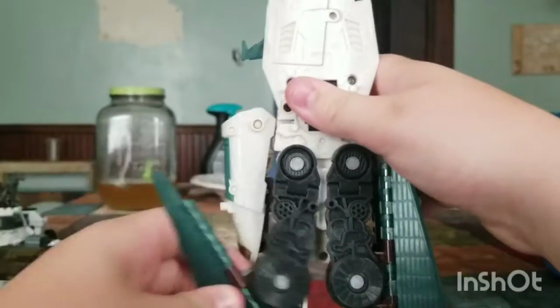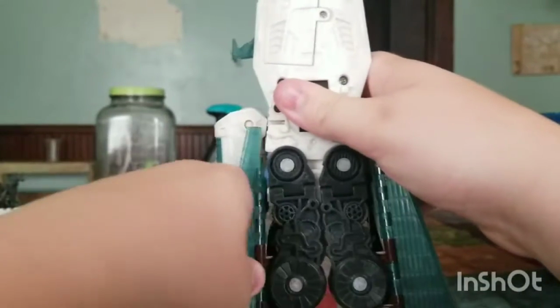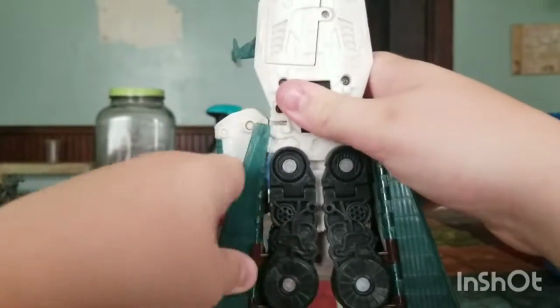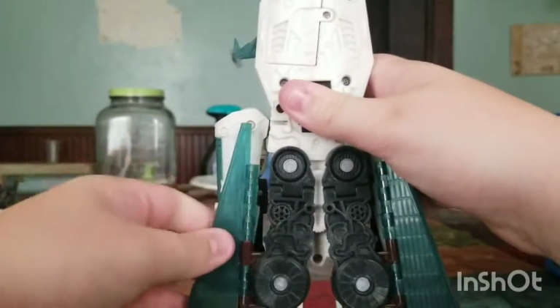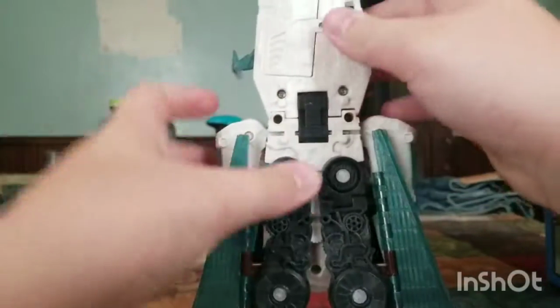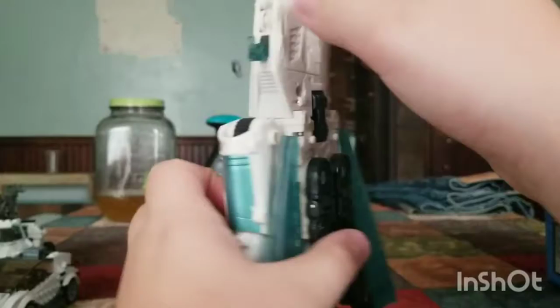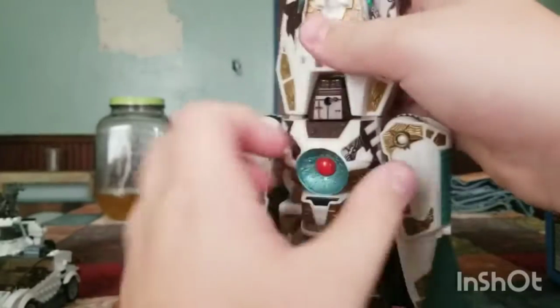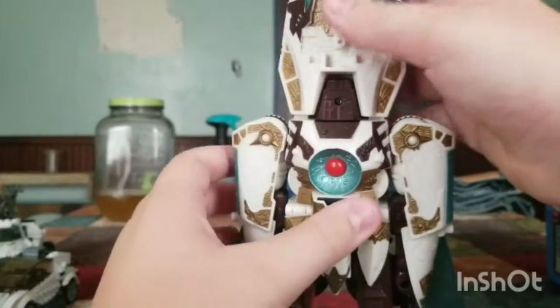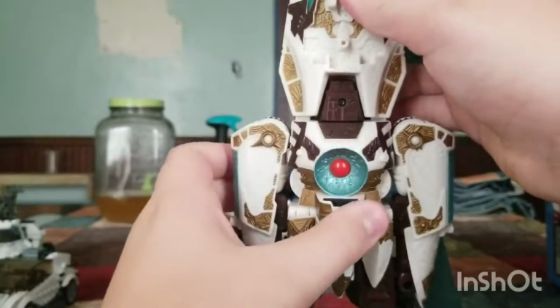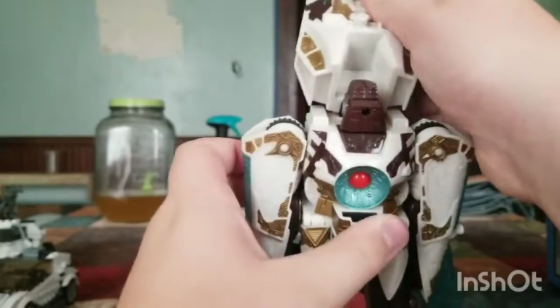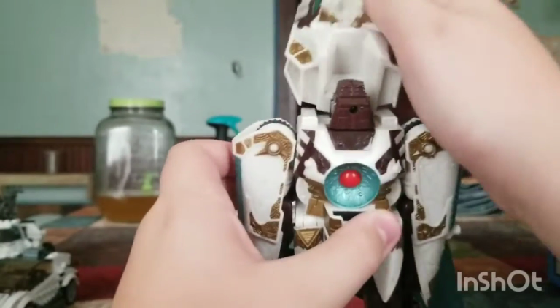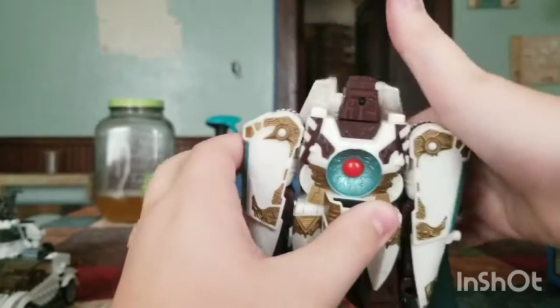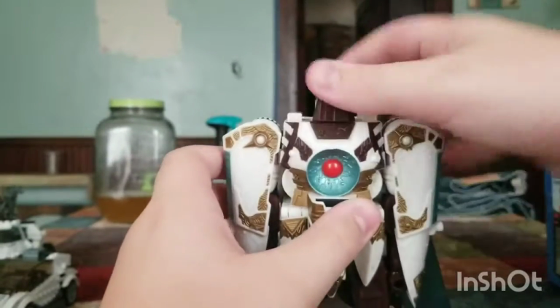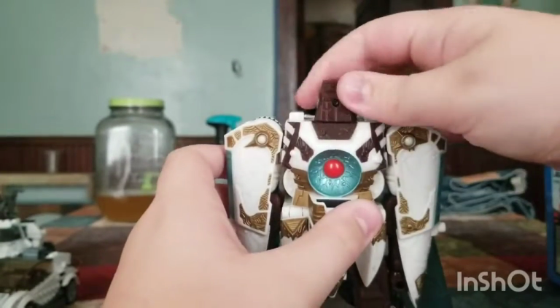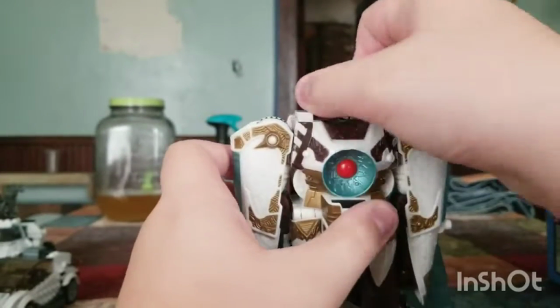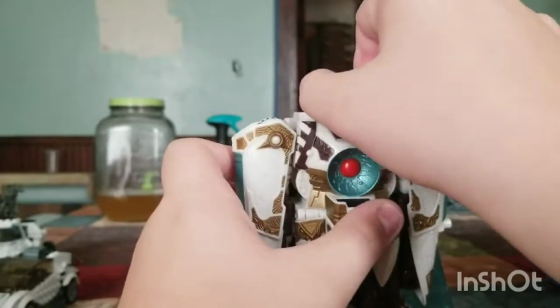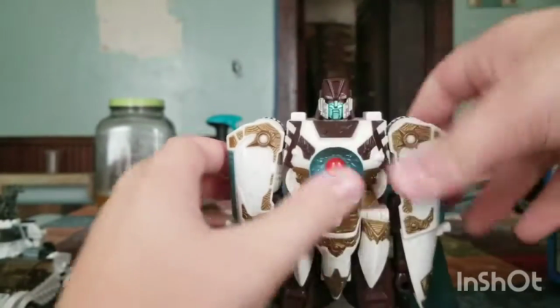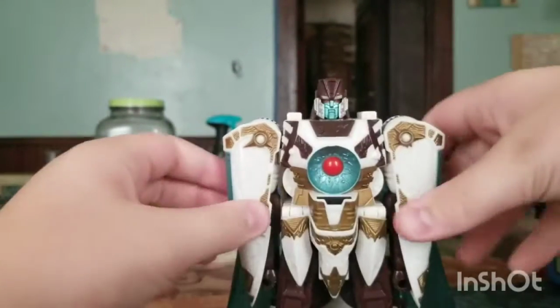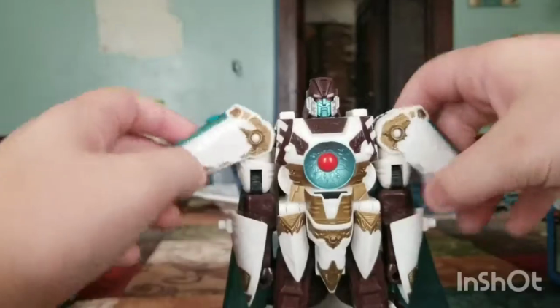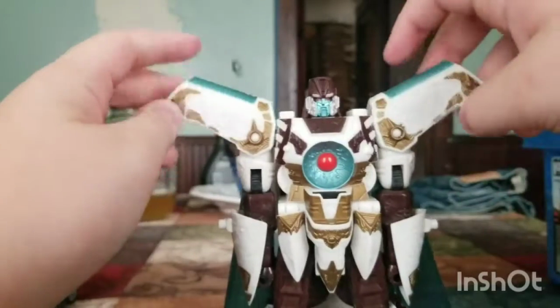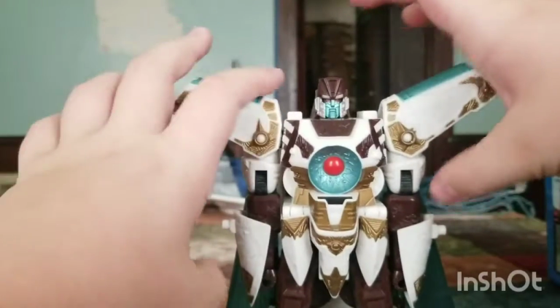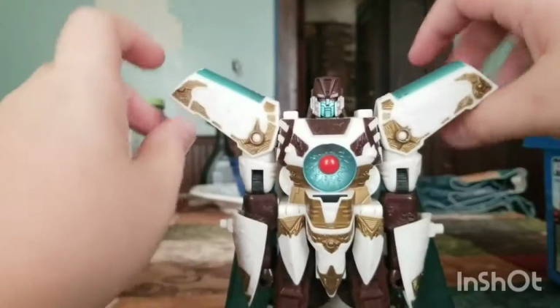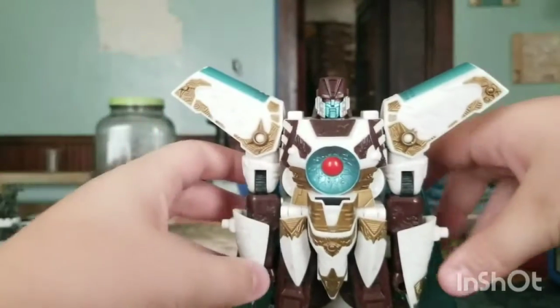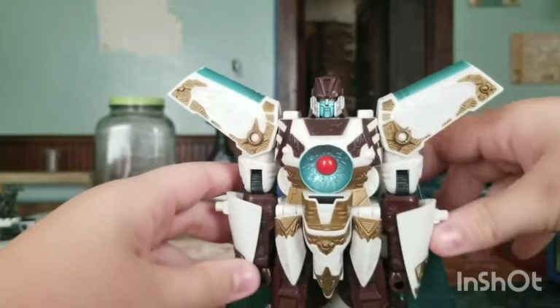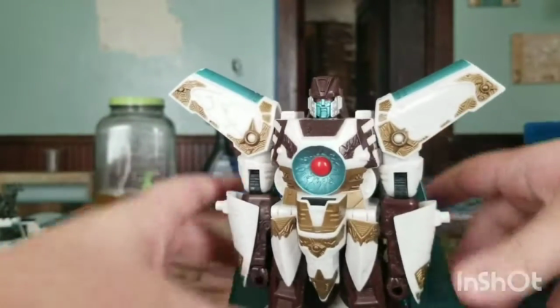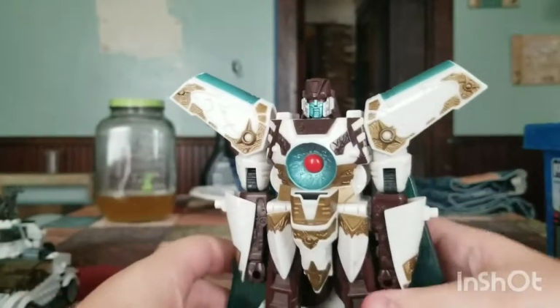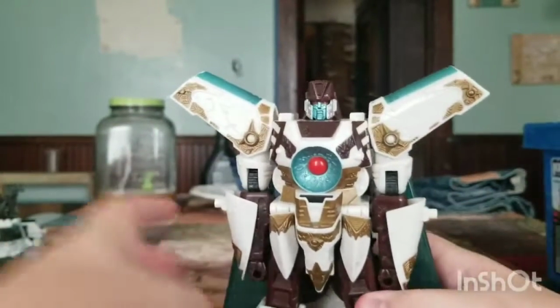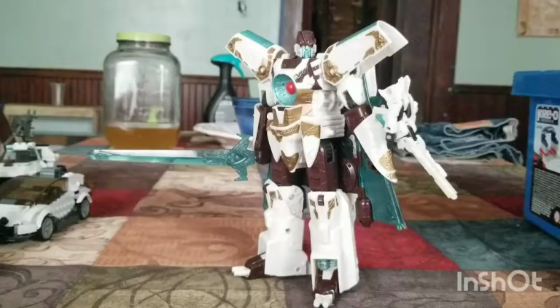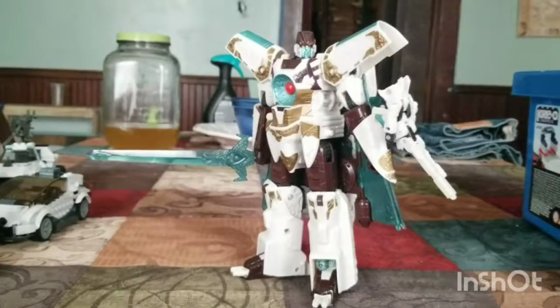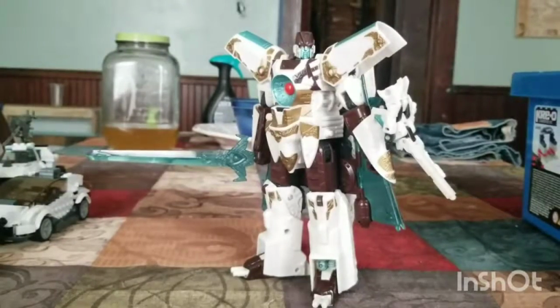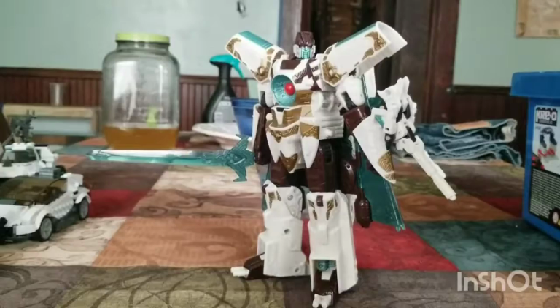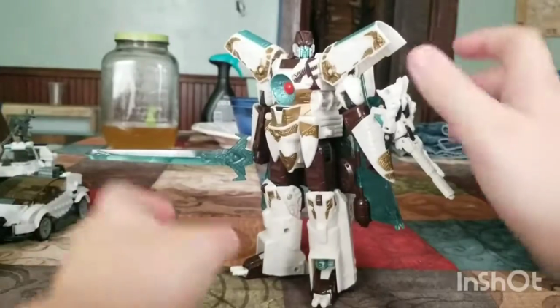It turns into a cape. Then you fold this back, spin the head around, and flip this up.